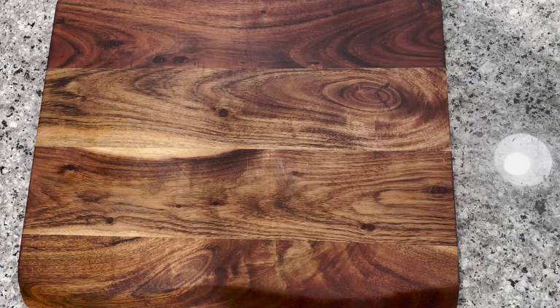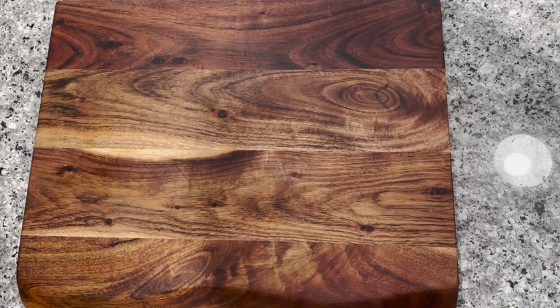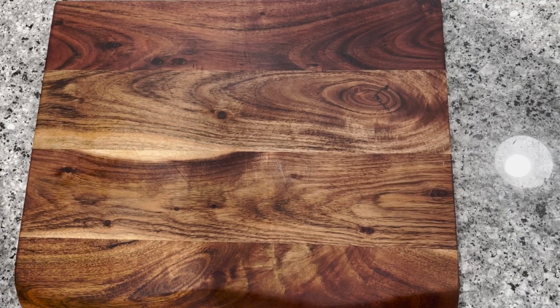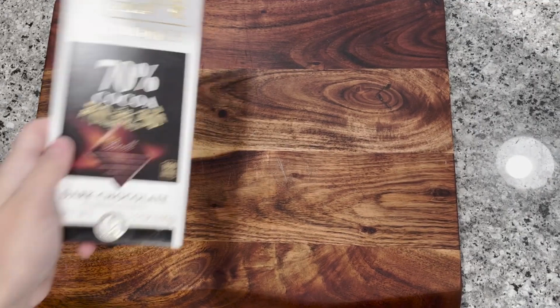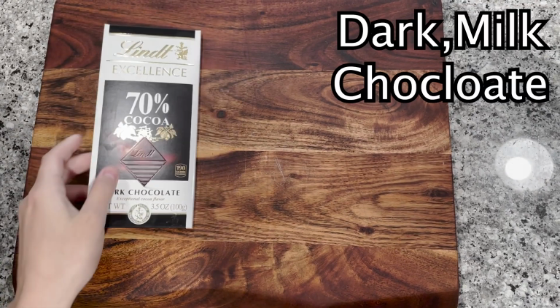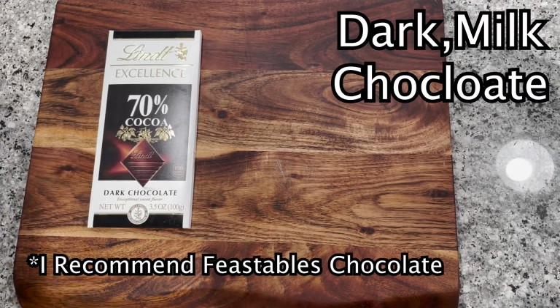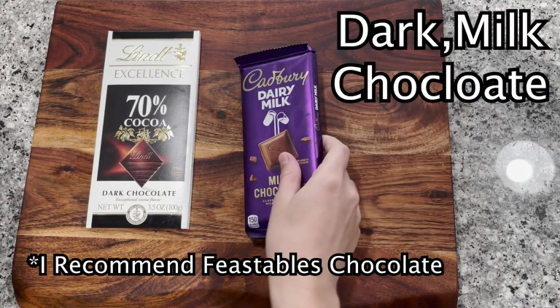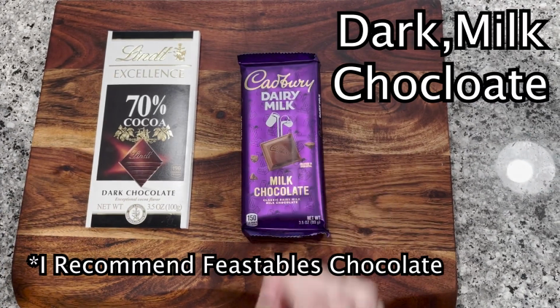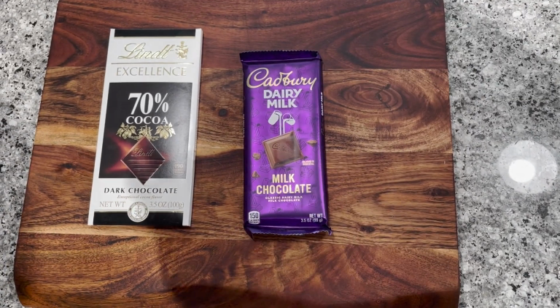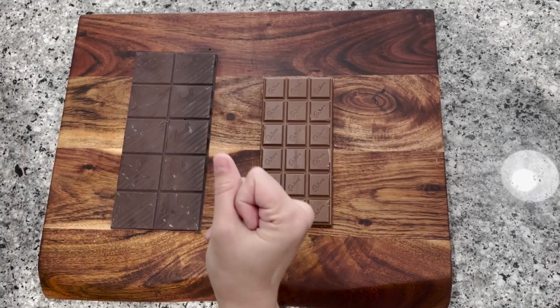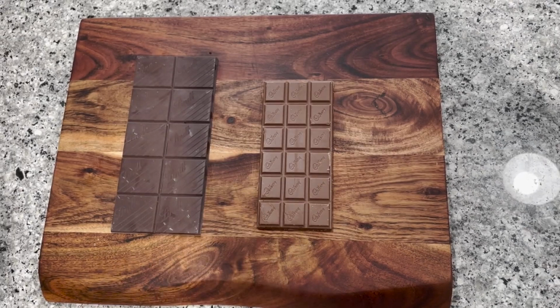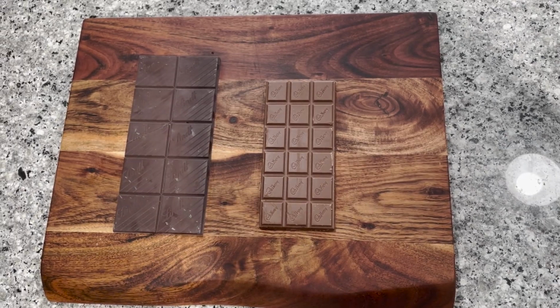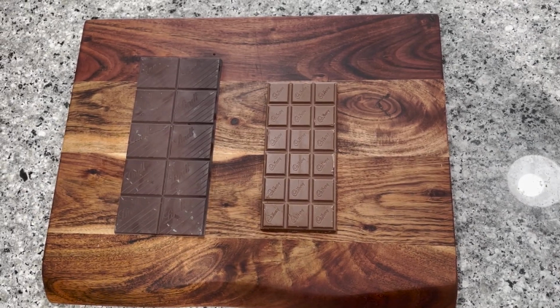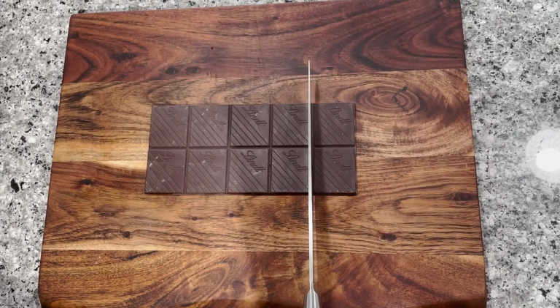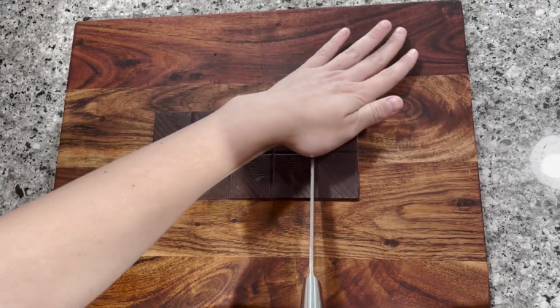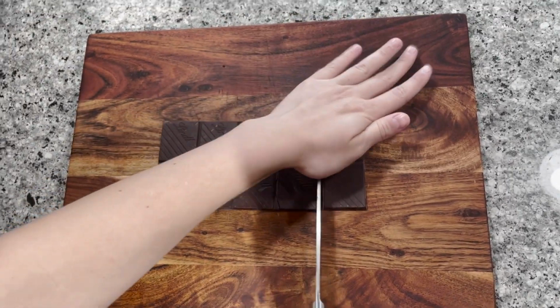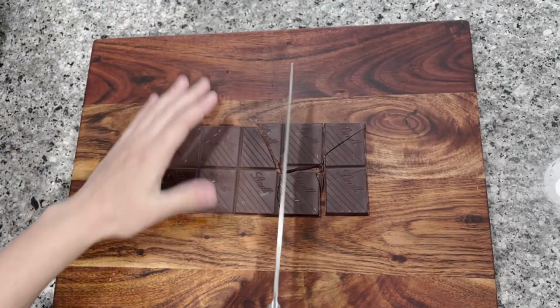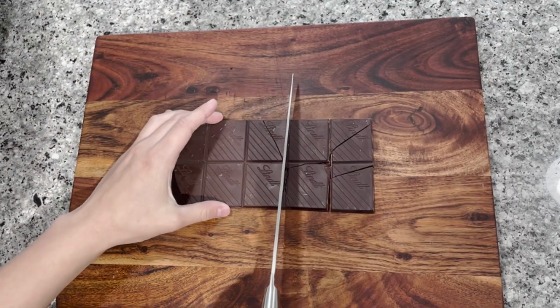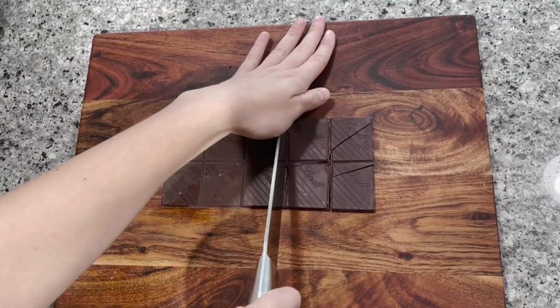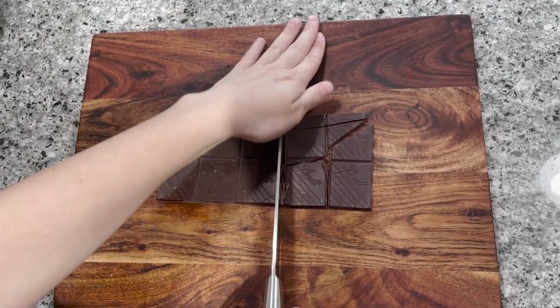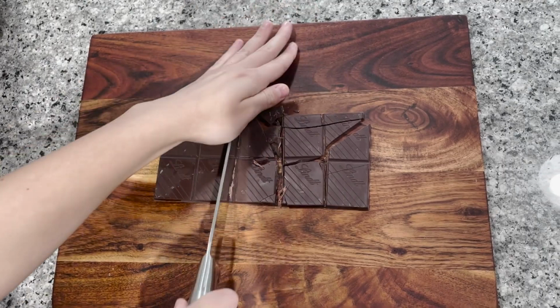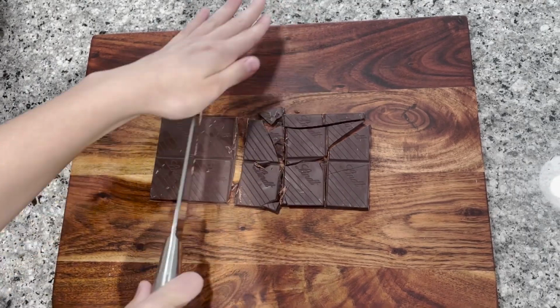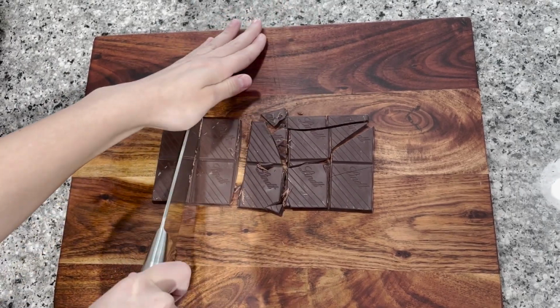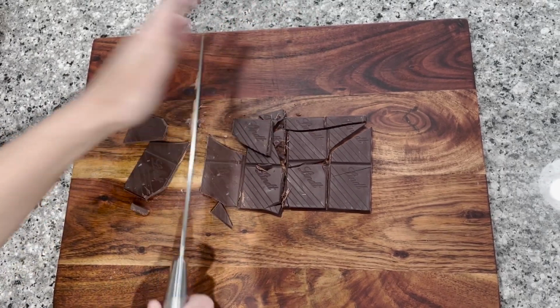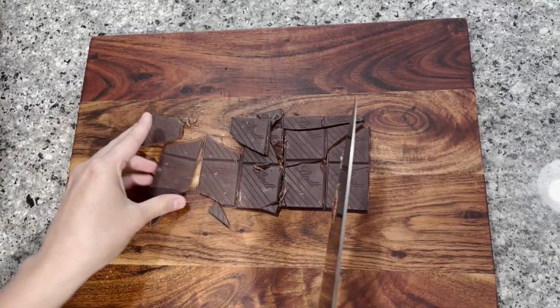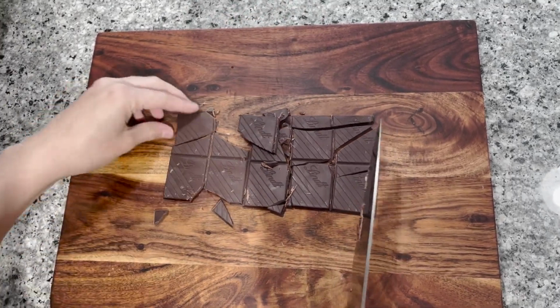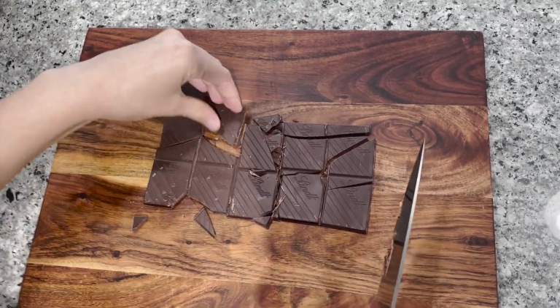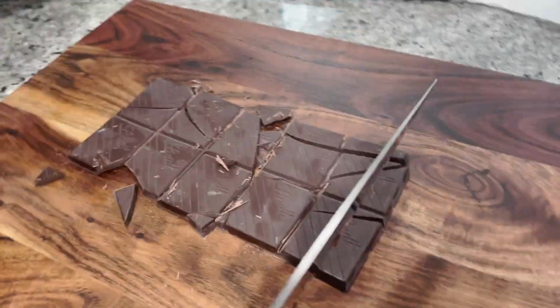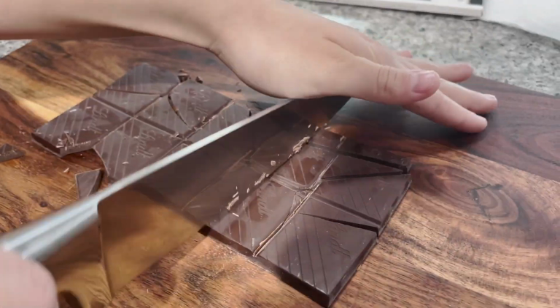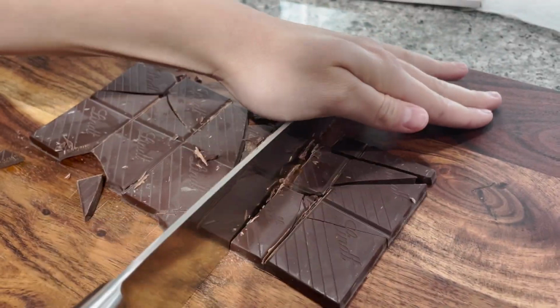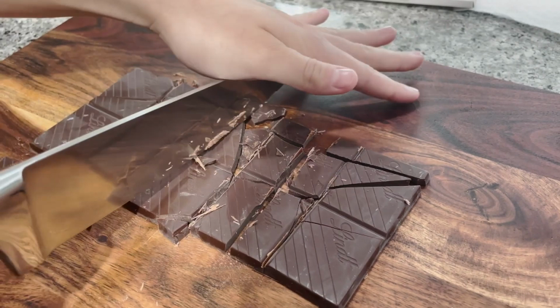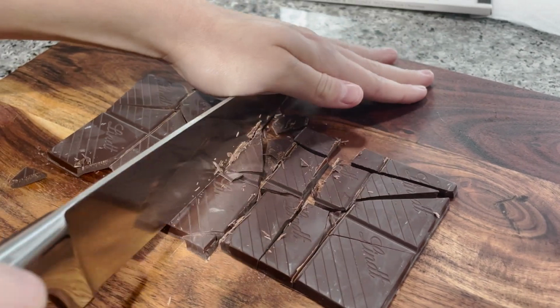Now we're going to cut up the chocolate. I have dark and milk — you need a milk. Then add a mixture, mix and add a butter.